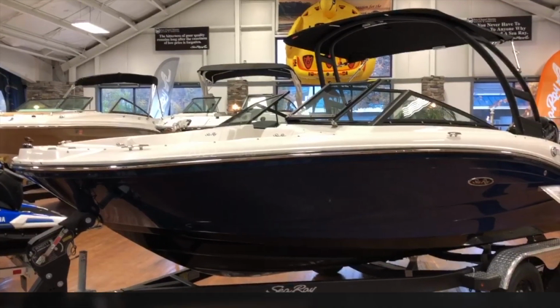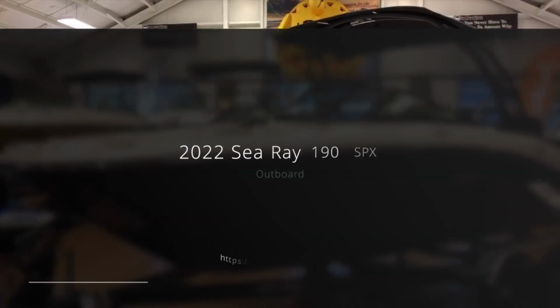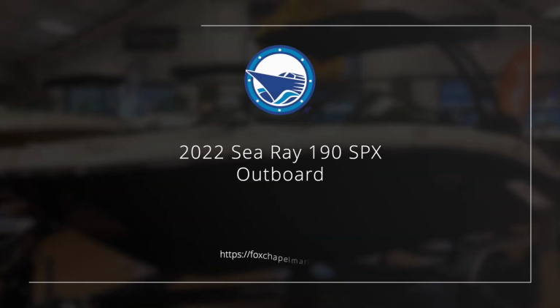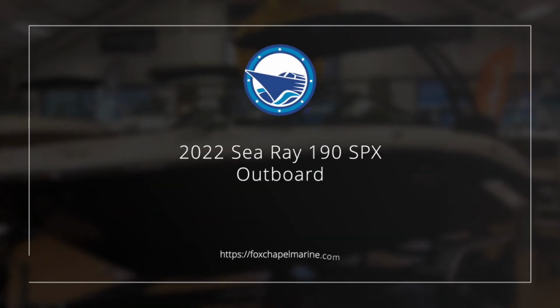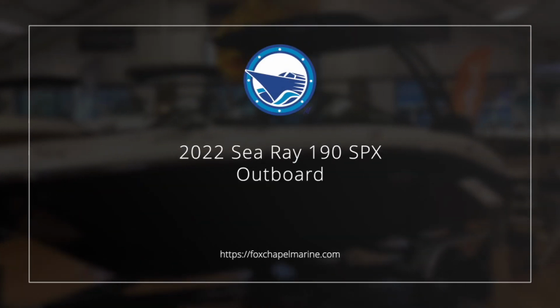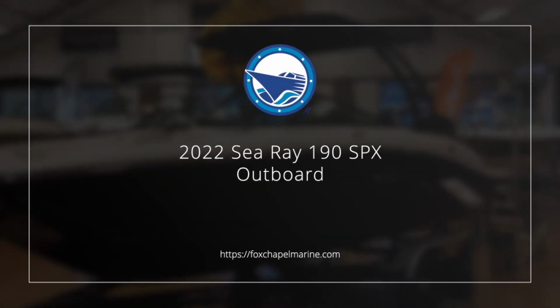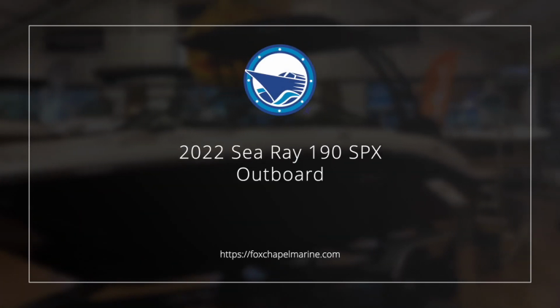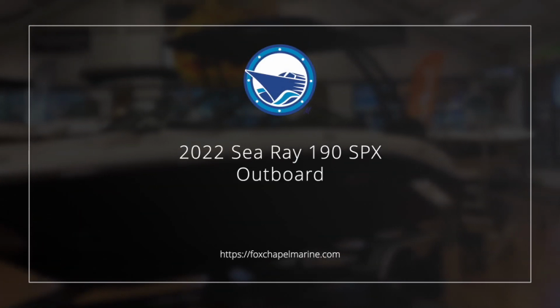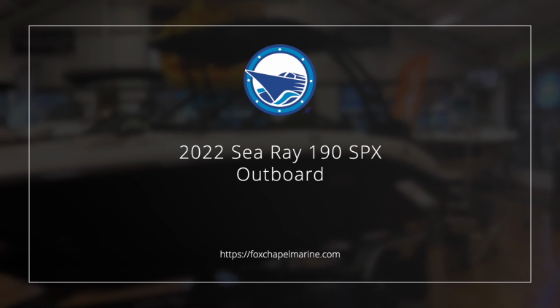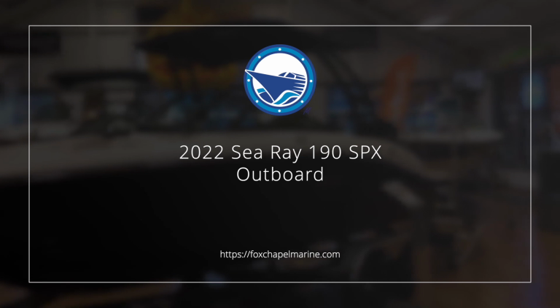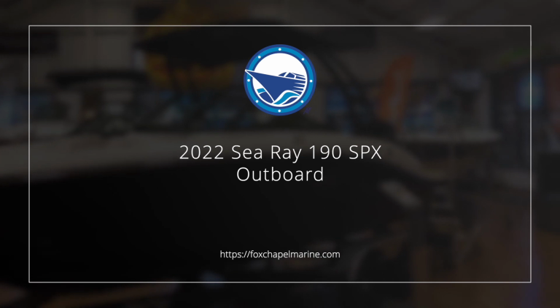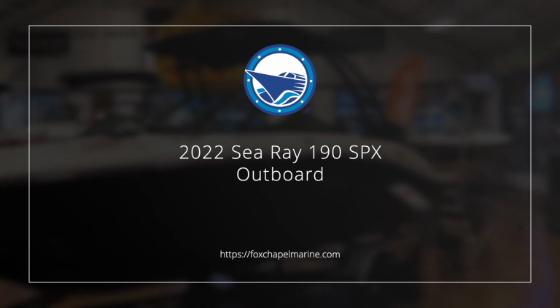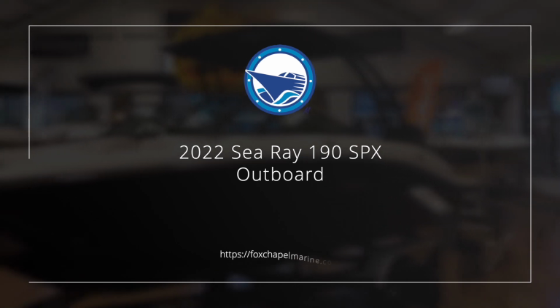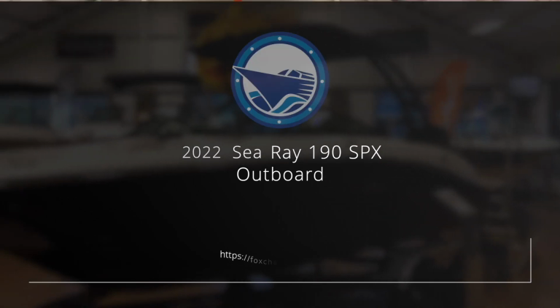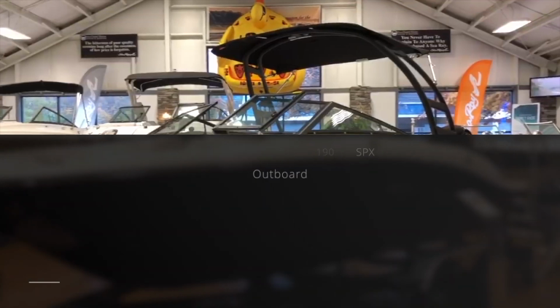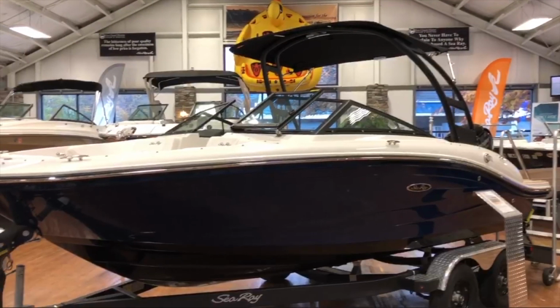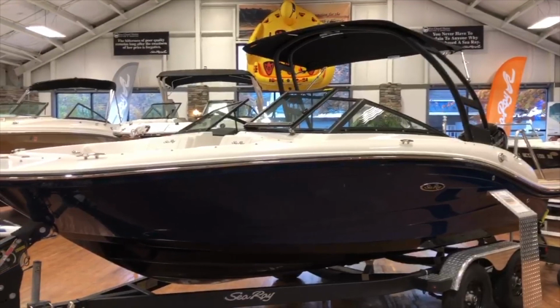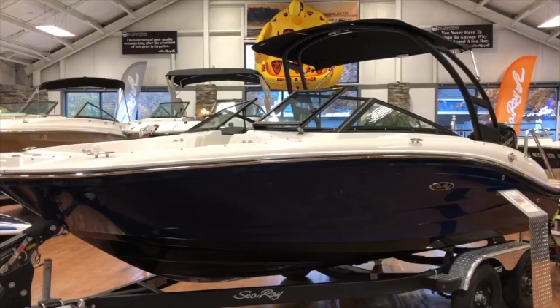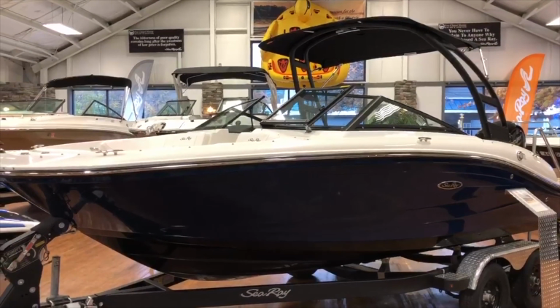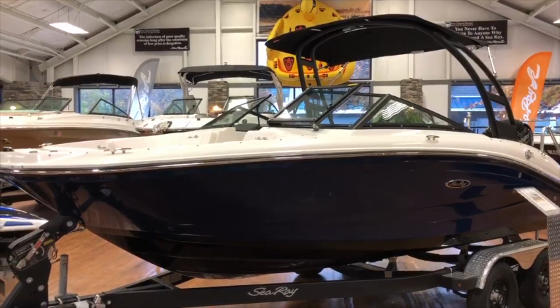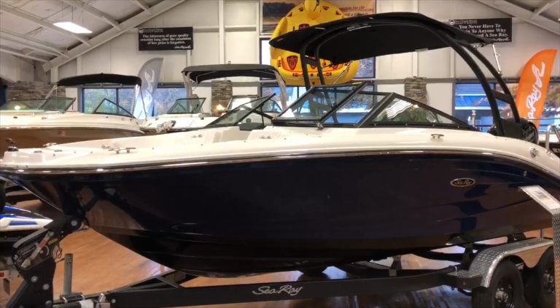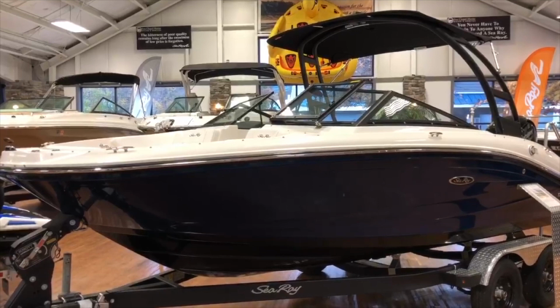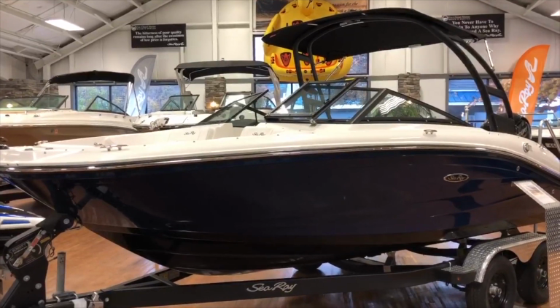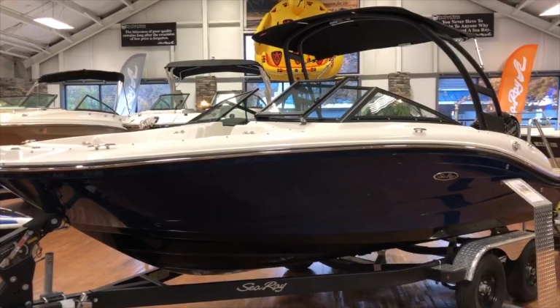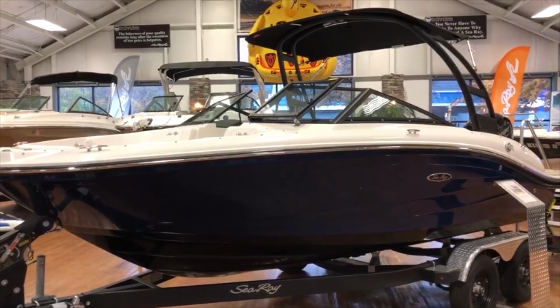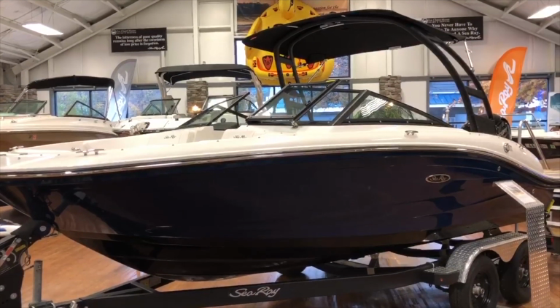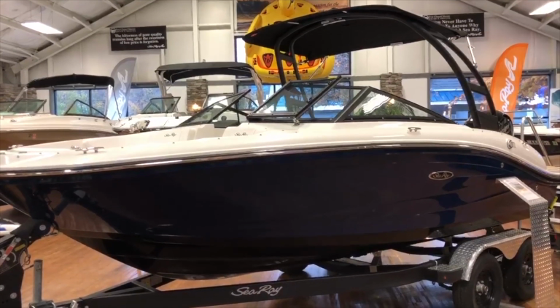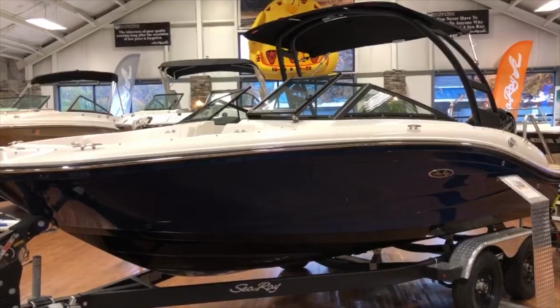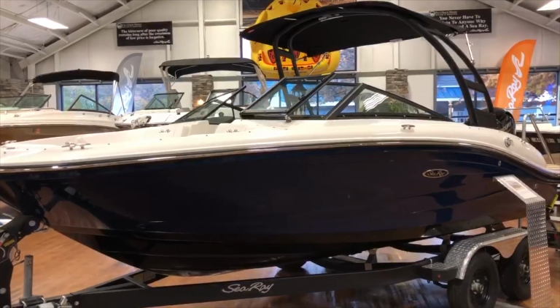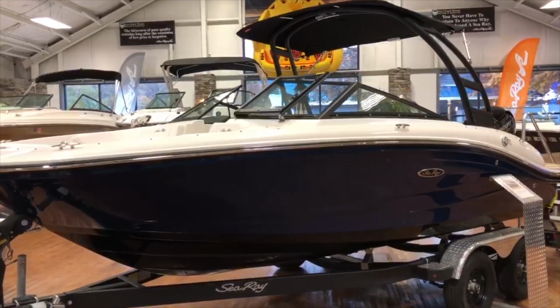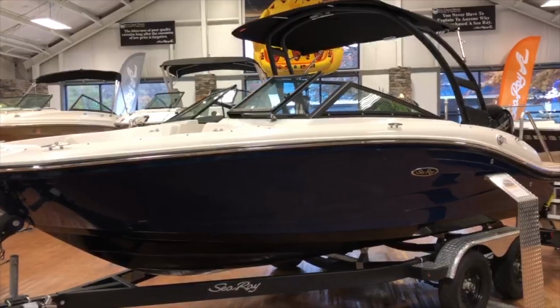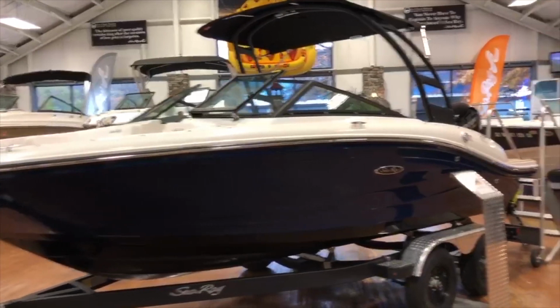This is Chad from Fox Chapel Marine, and sitting in front of you is a 2022 C-Ray 190 SPX outboard model with the C-Ray blue sides and black bottom.